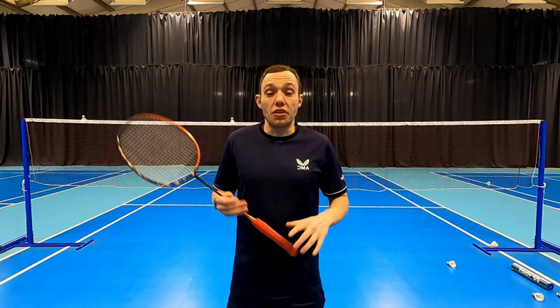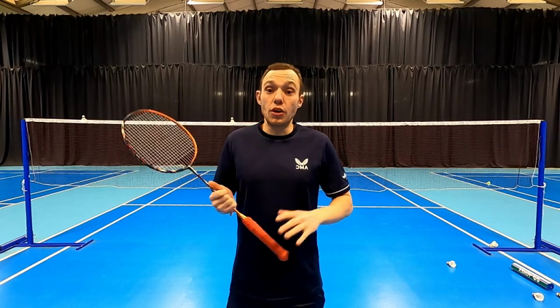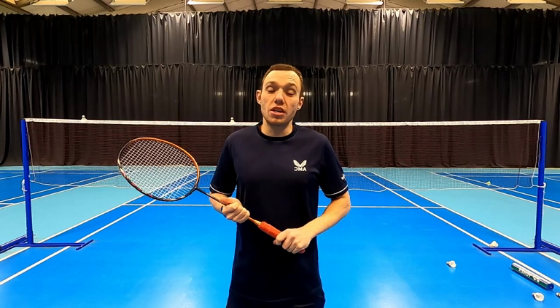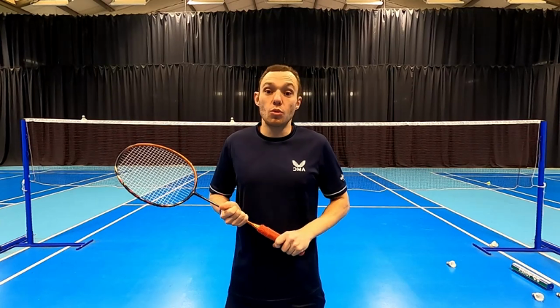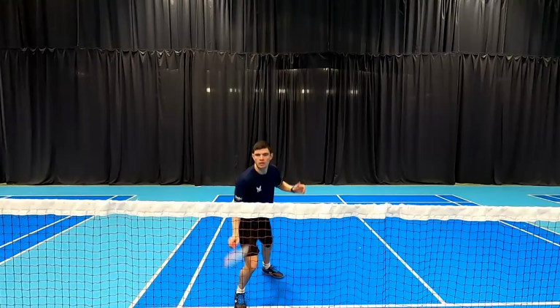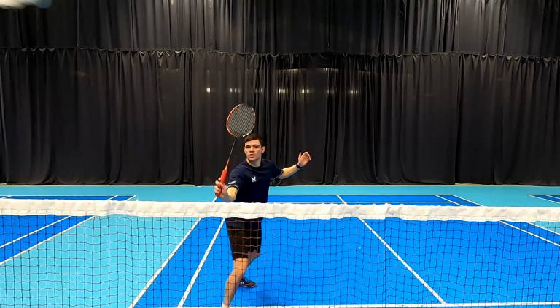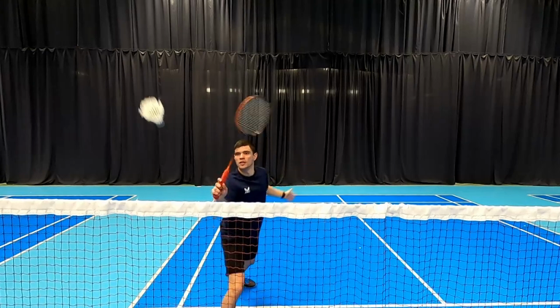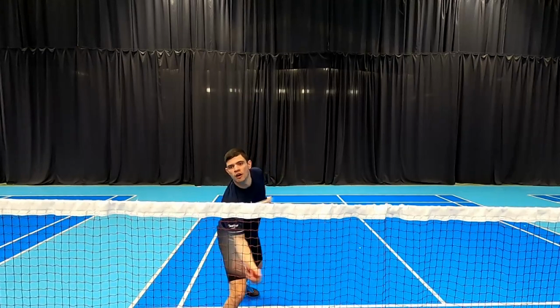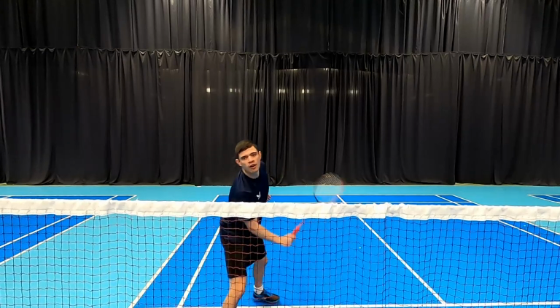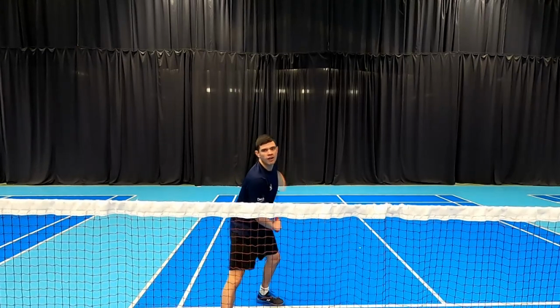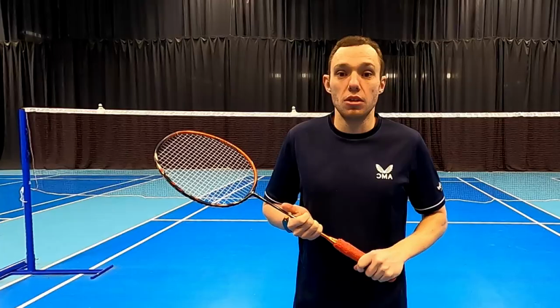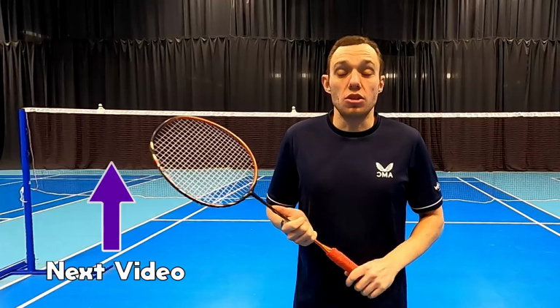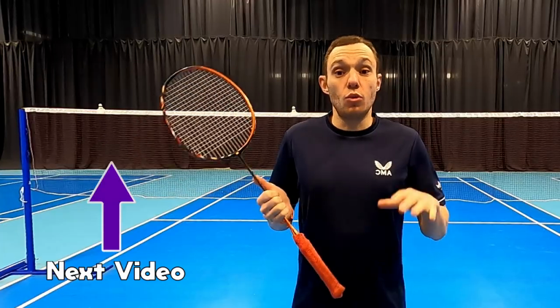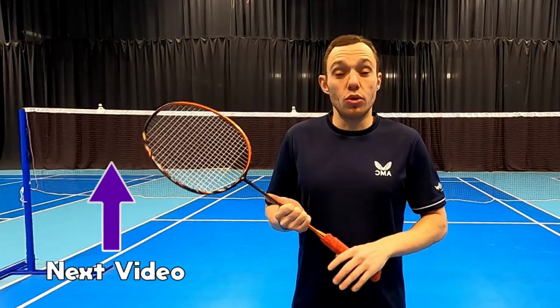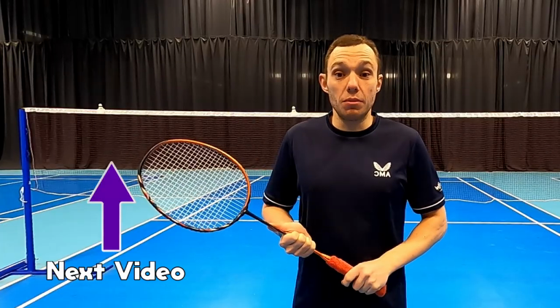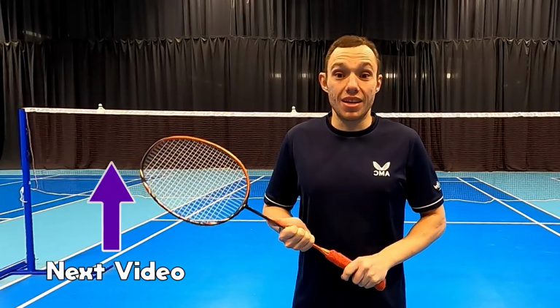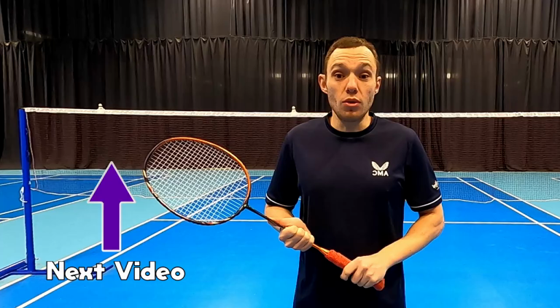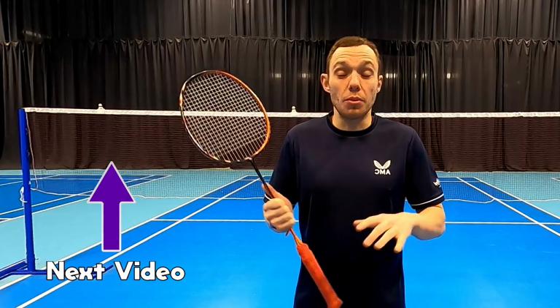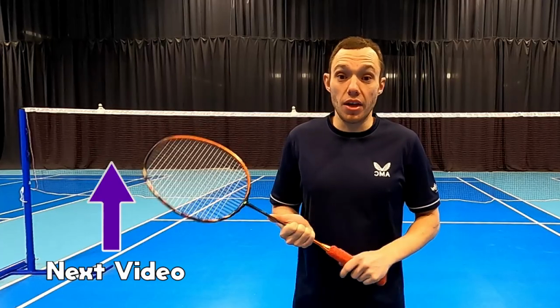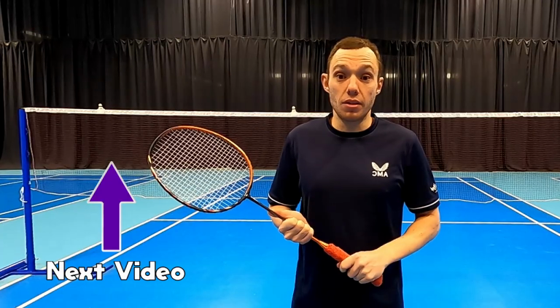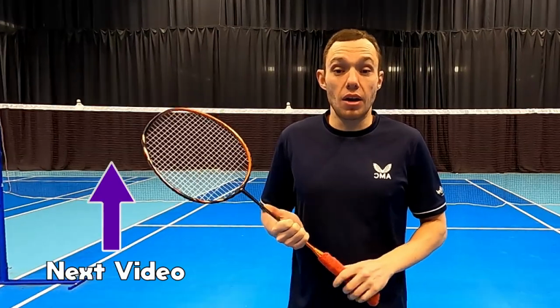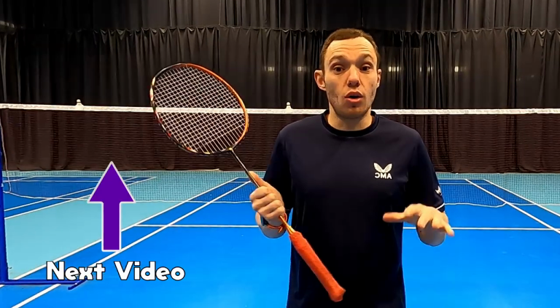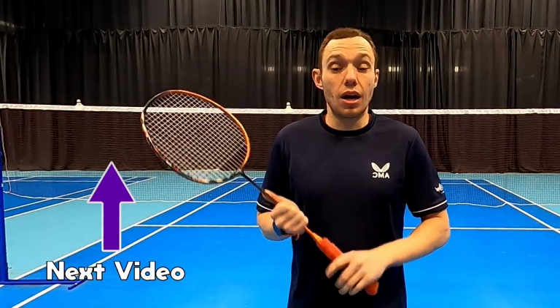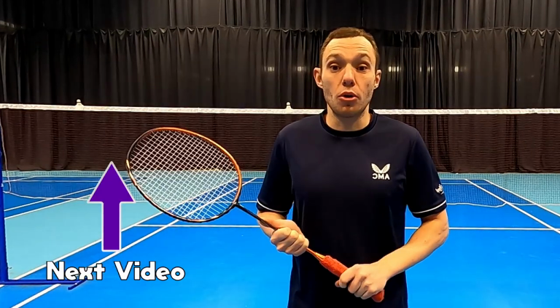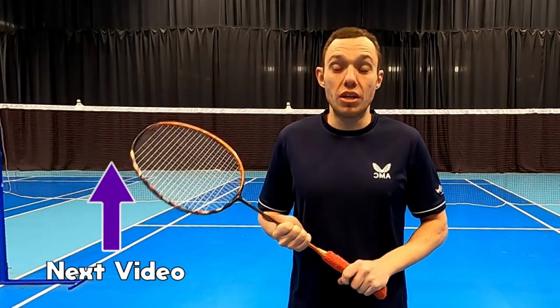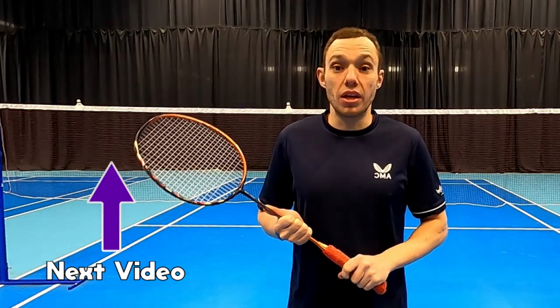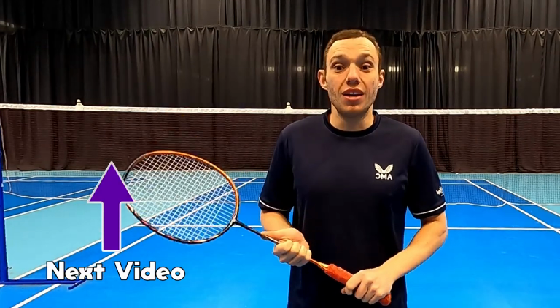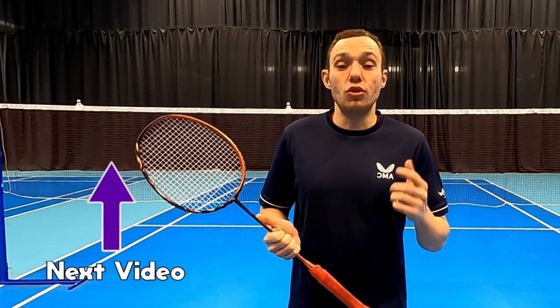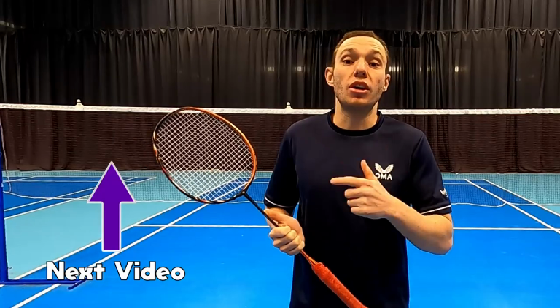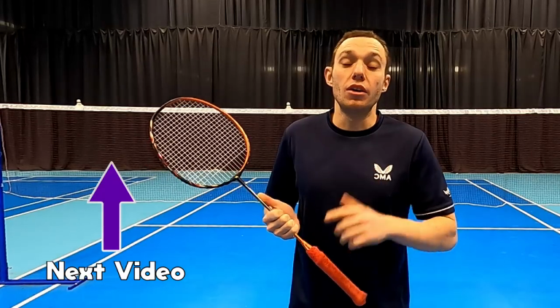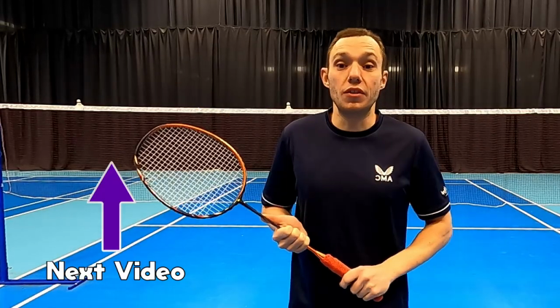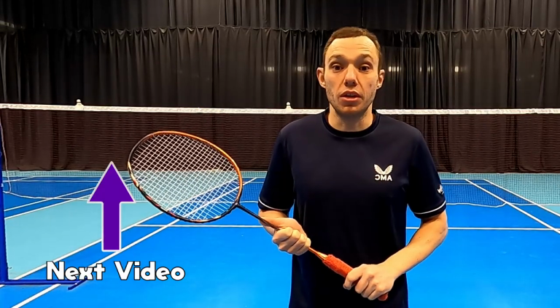The next video in our series is going to be looking at the deceptive cross-court net shot. If you want to take your game to the next level and dominate the net without allowing your opponent to read what you're going to hit, then you need to check out that video.